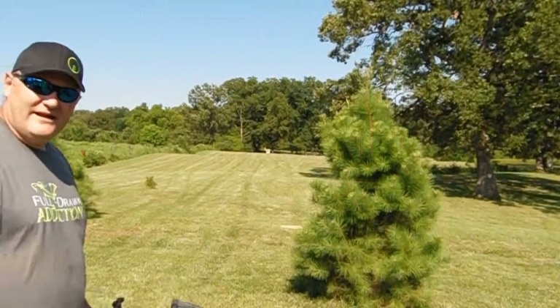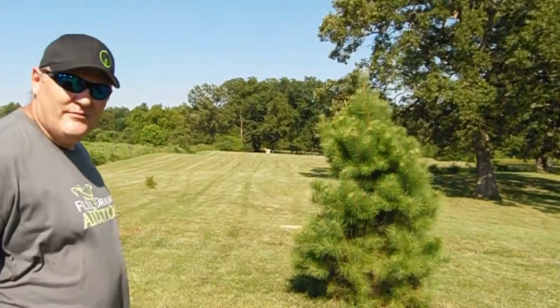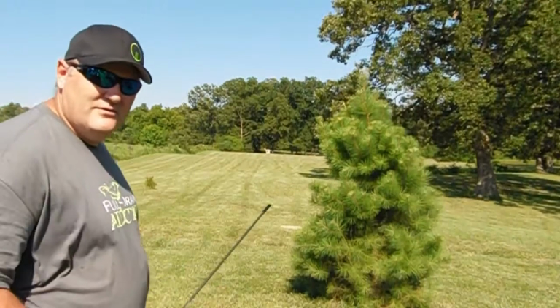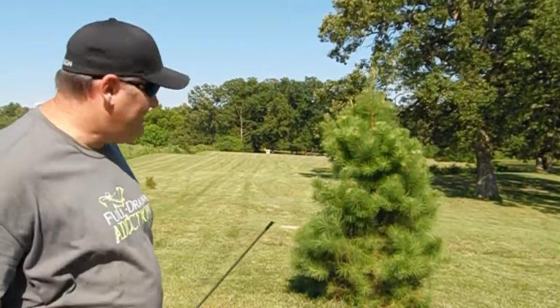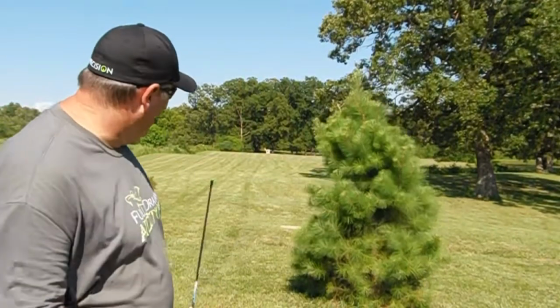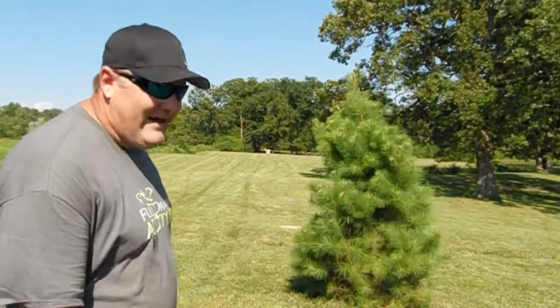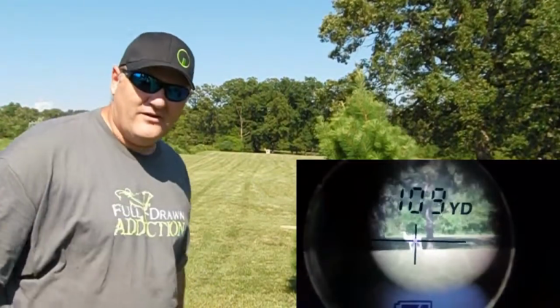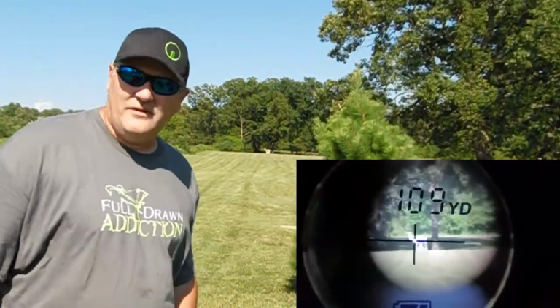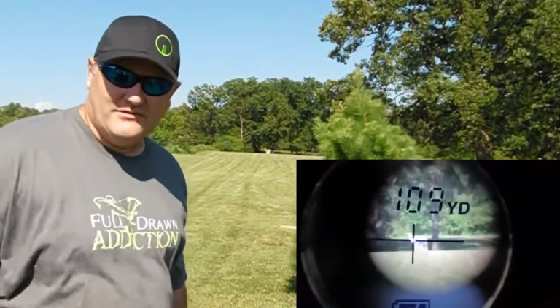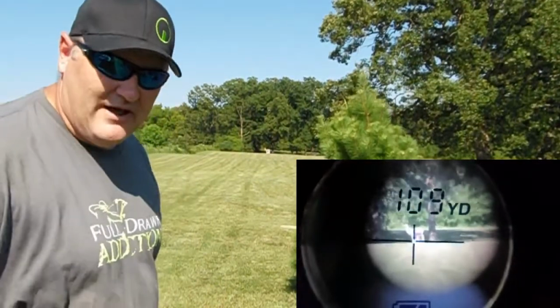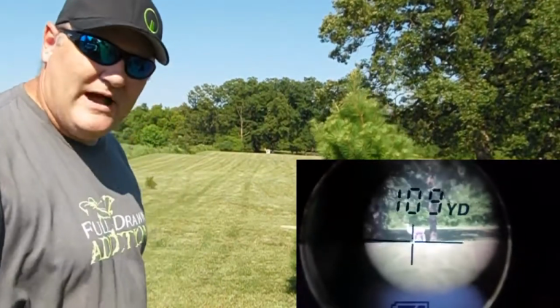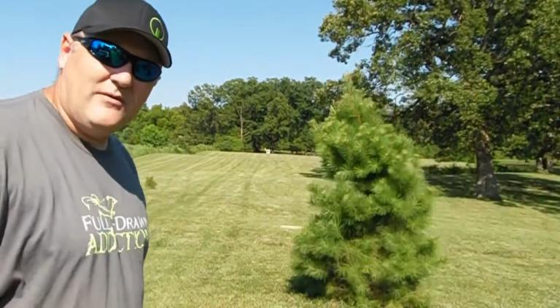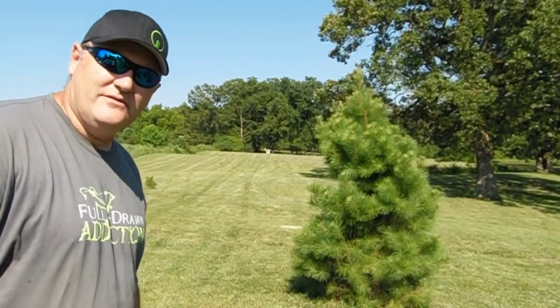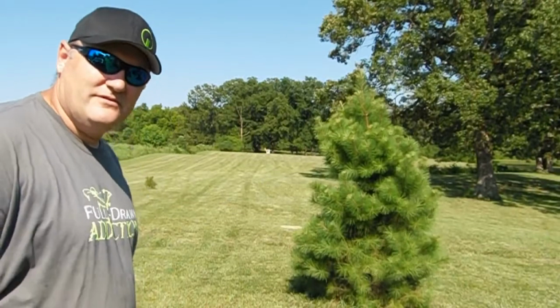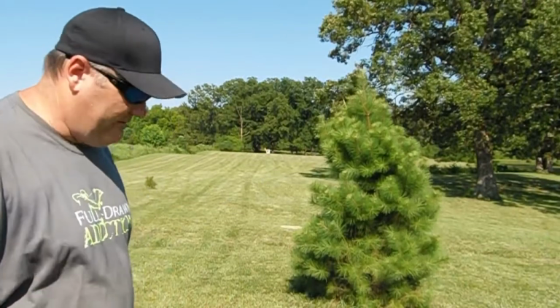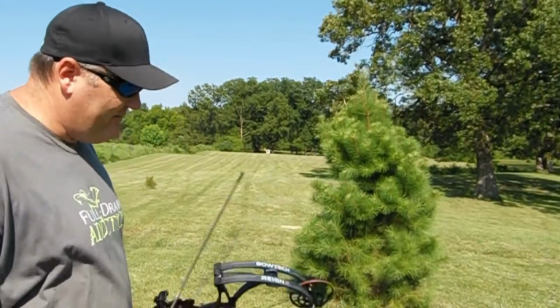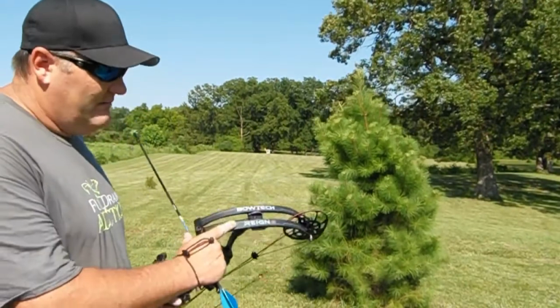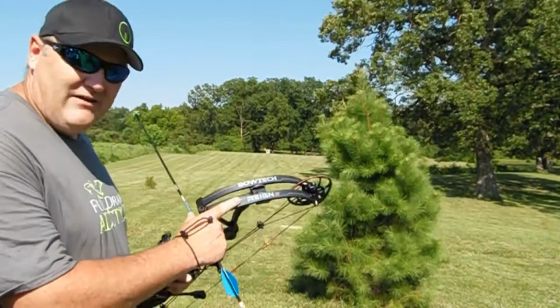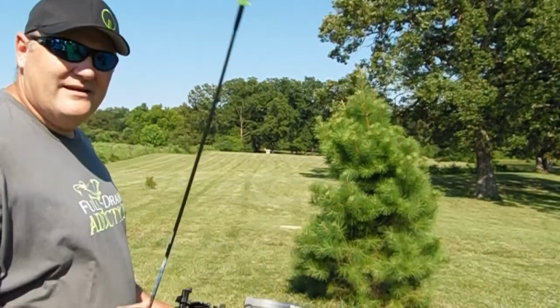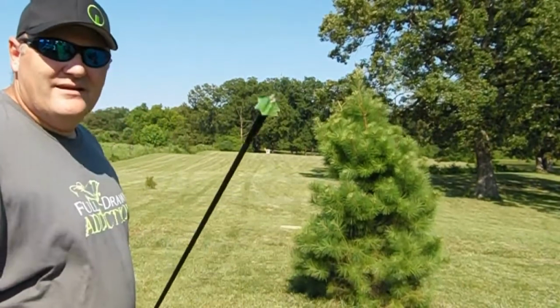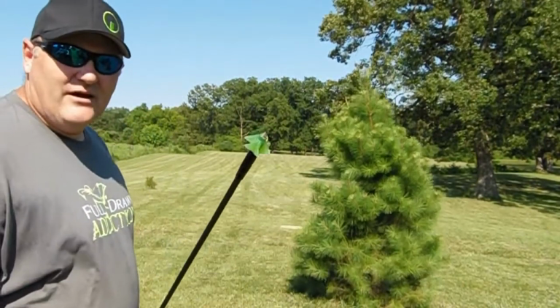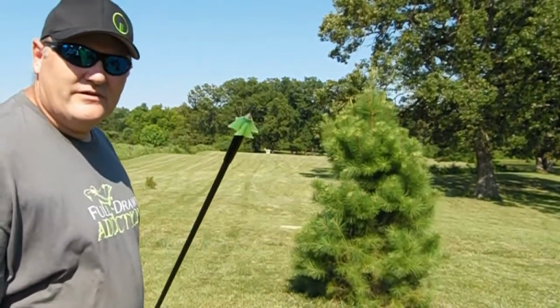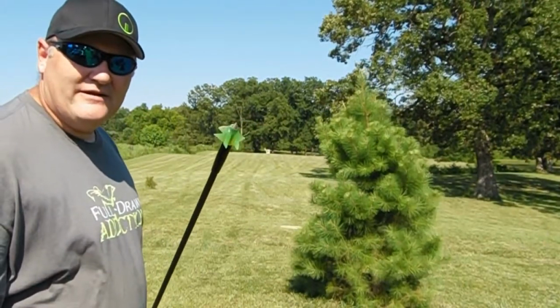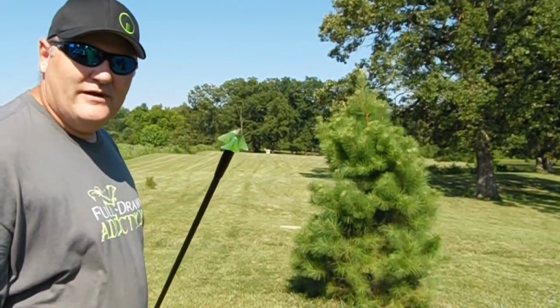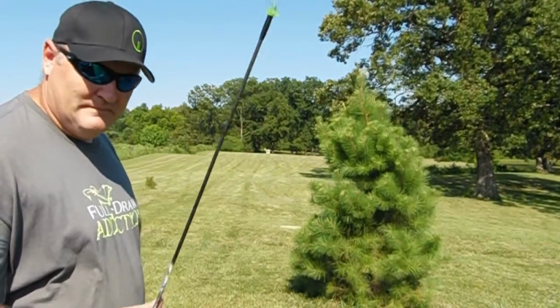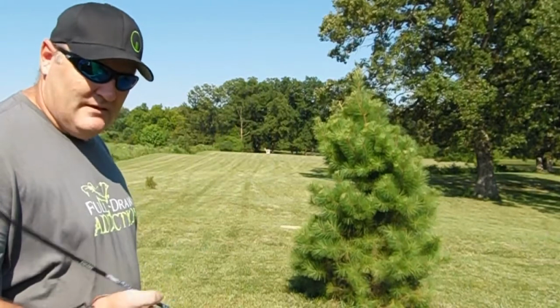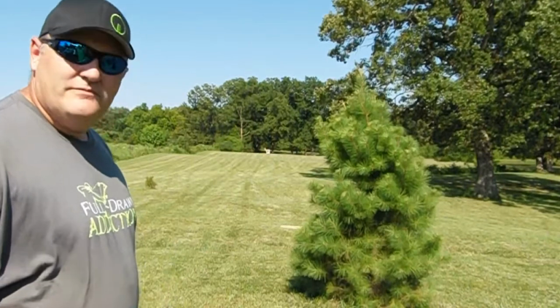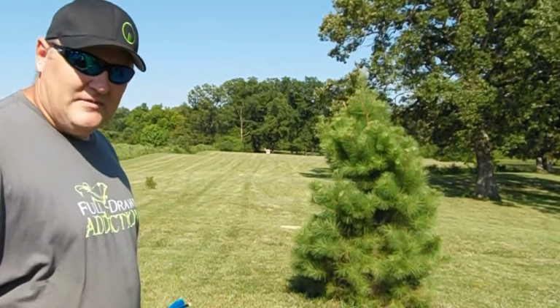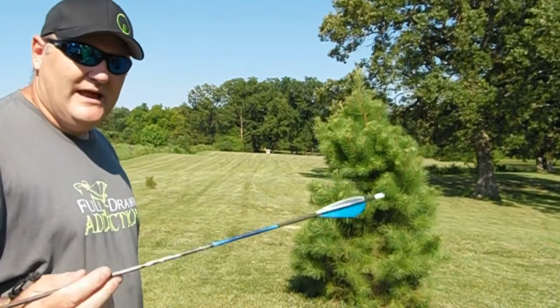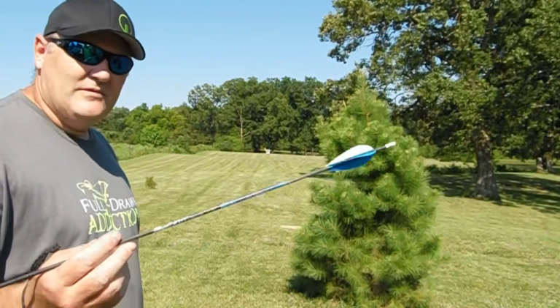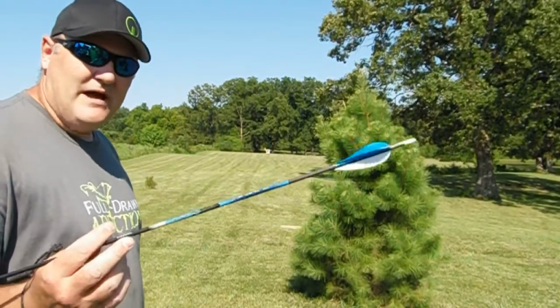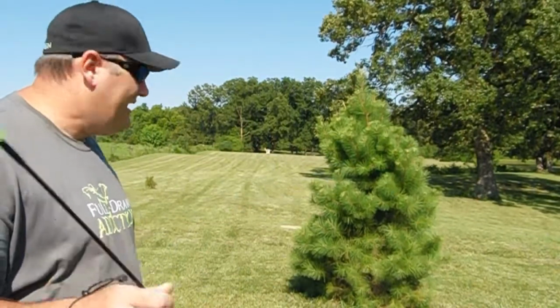We've got balloons at 105 yards. The rangefinder was 109, but we were behind the spot, so we're going to shoot 105. We've got the Bowtech Rain, Flying Arrow Archery, practice point, small game head, and the Elema Storm micro-diameter.